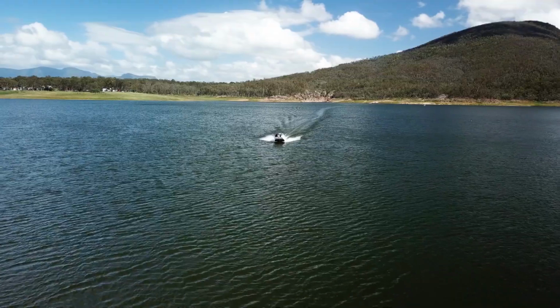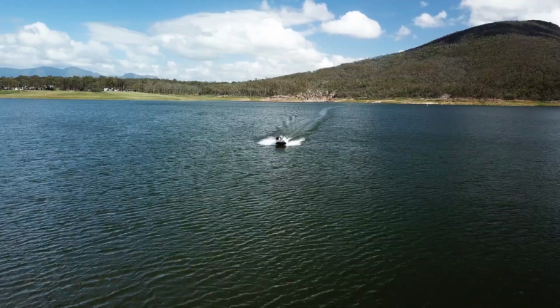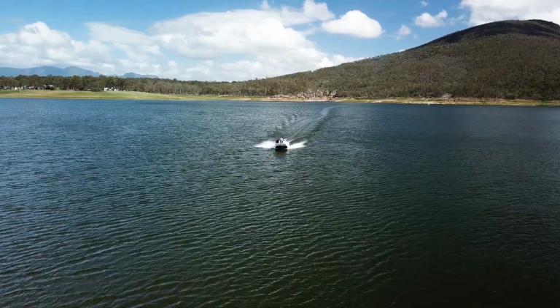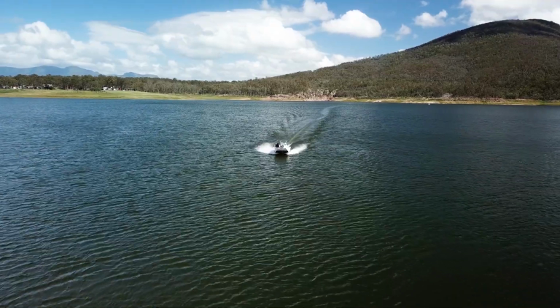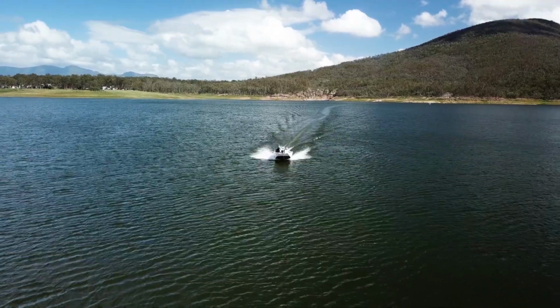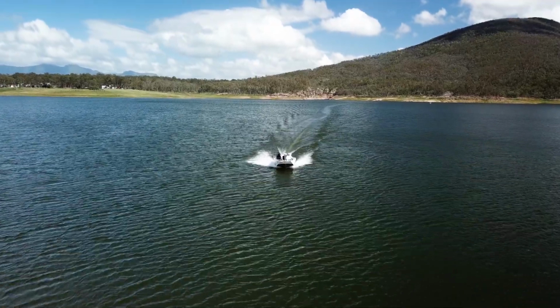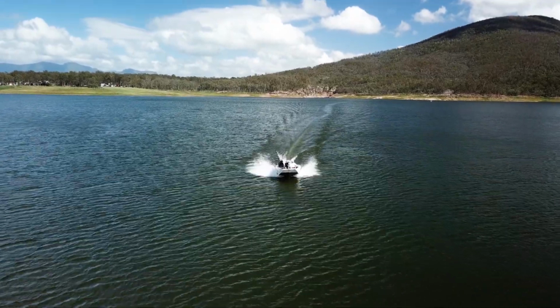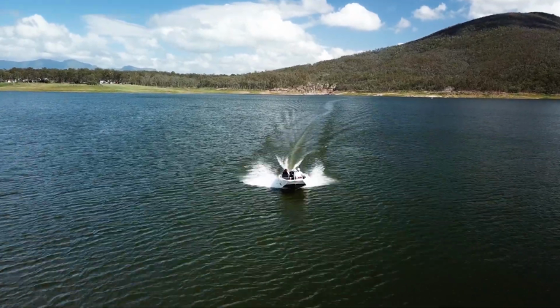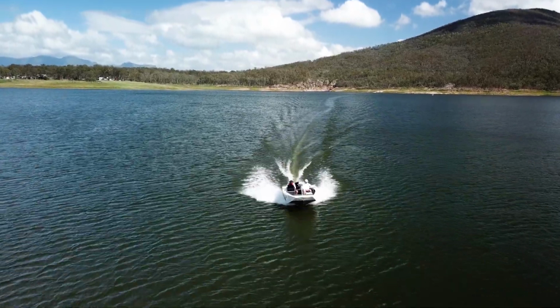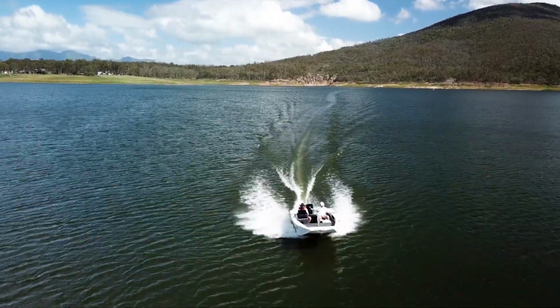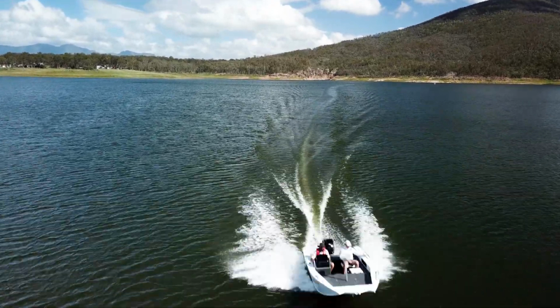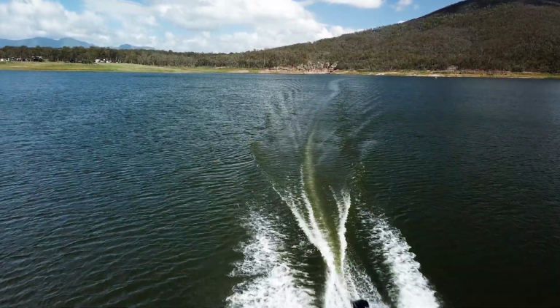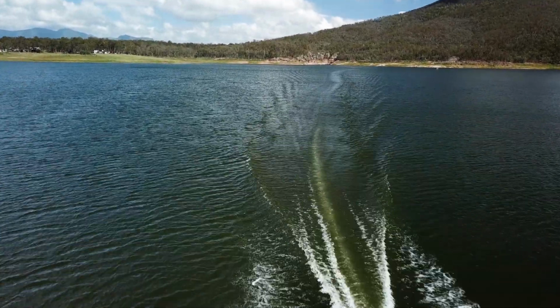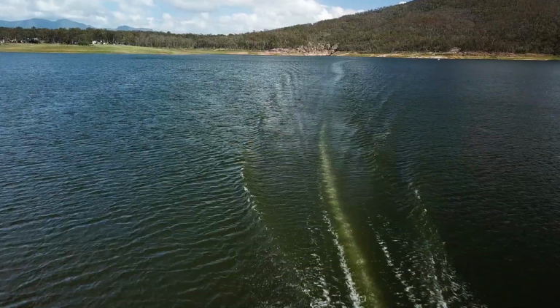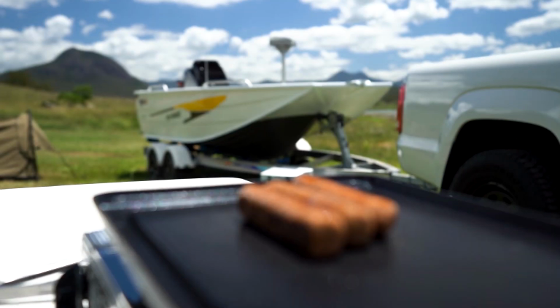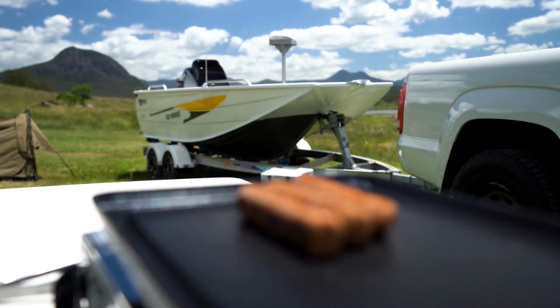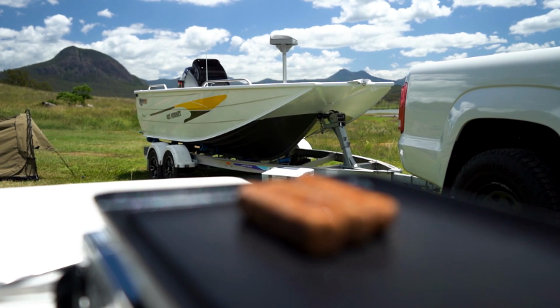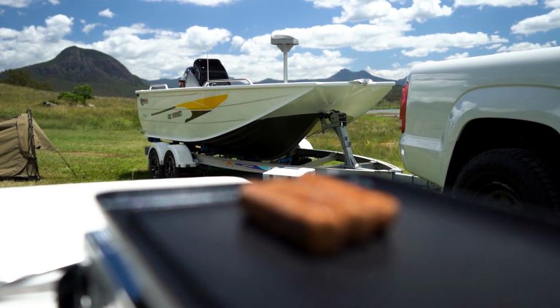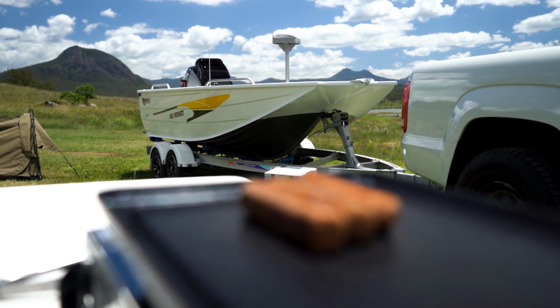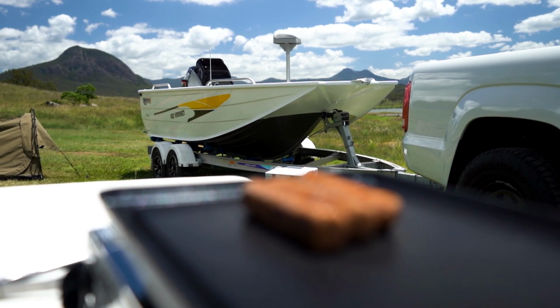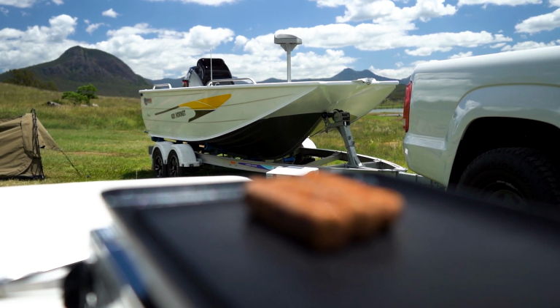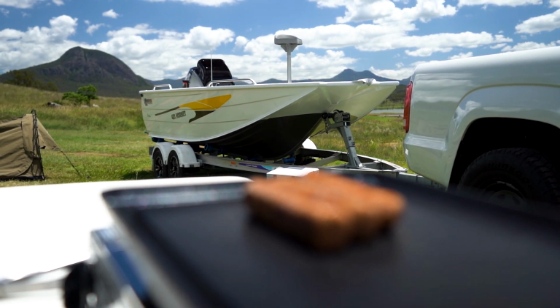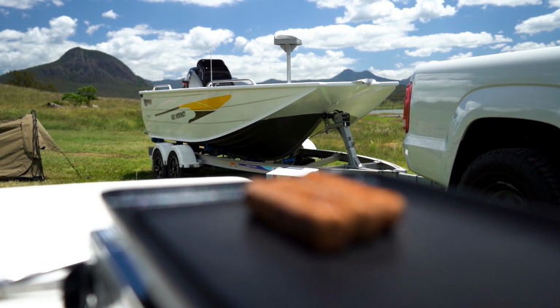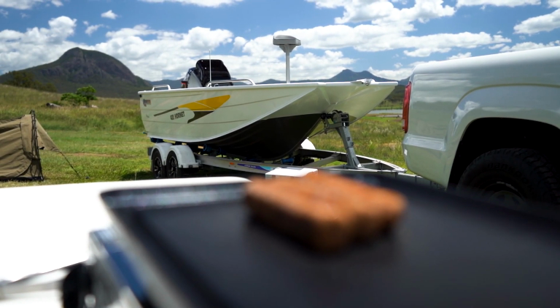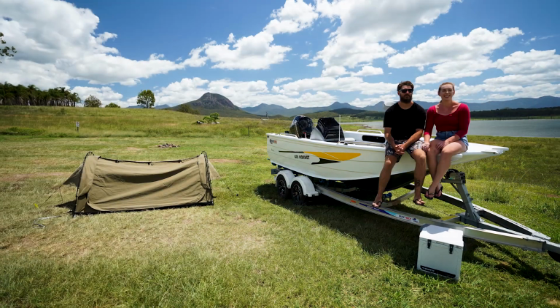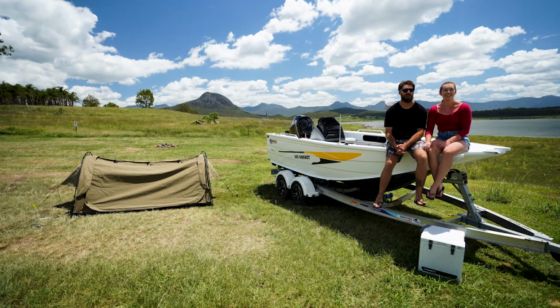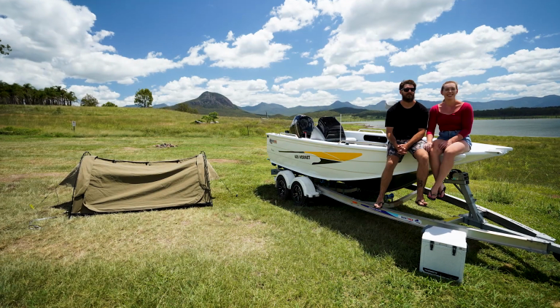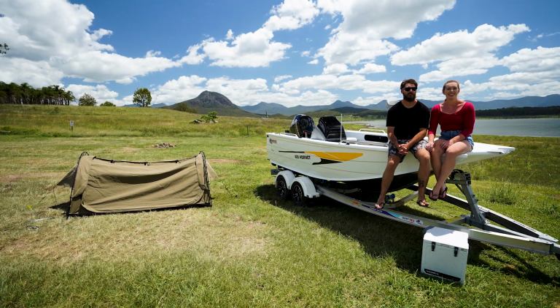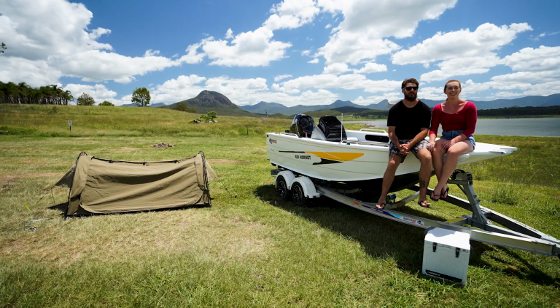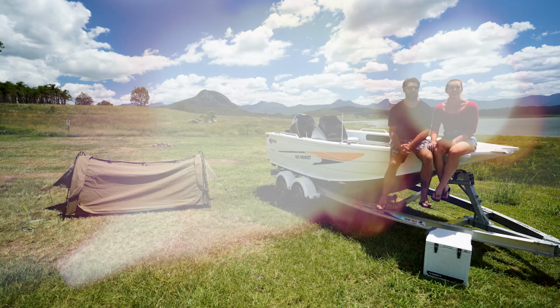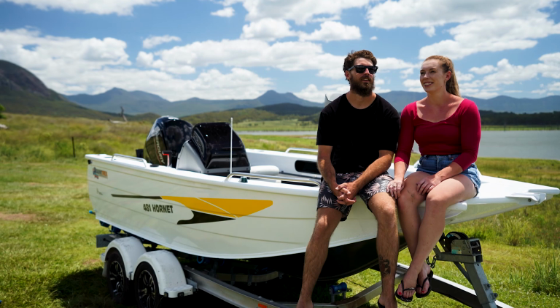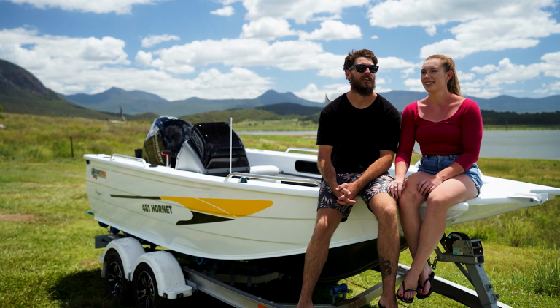It's a nice, easy boat to handle. If you wanted to go over to Stradi, go over there camping for the weekend with your mates, it's just as happy doing that as it is going out for day trips on the lake.